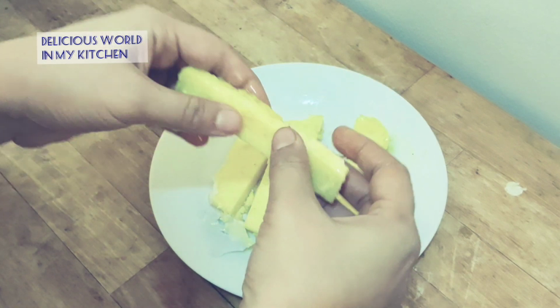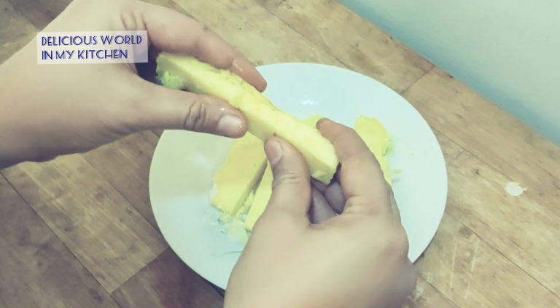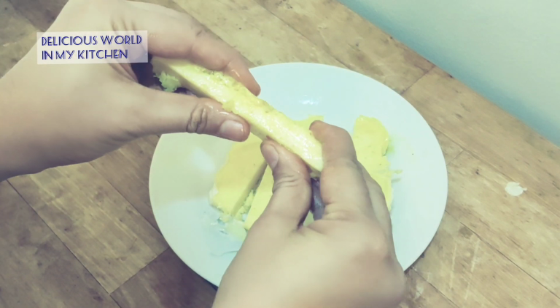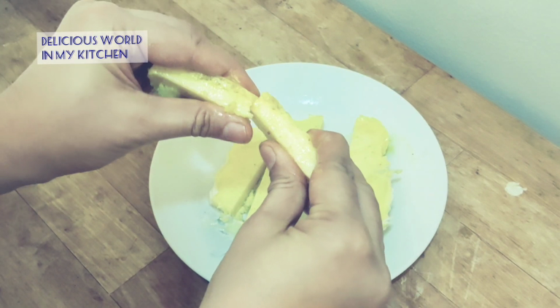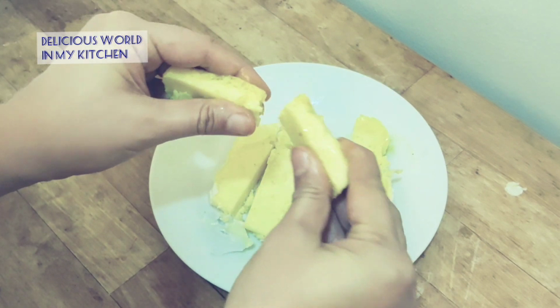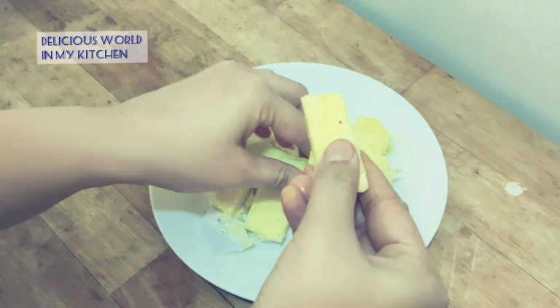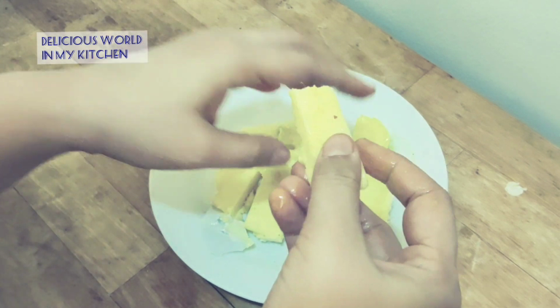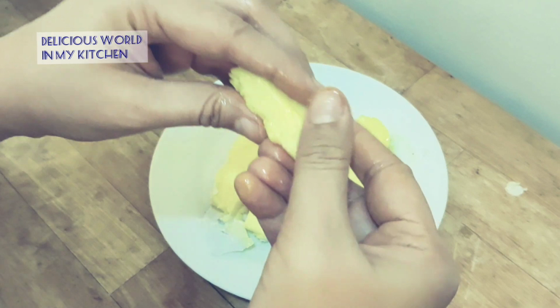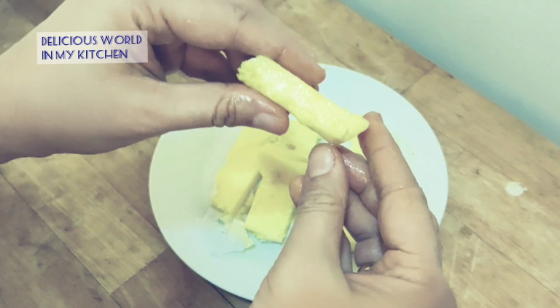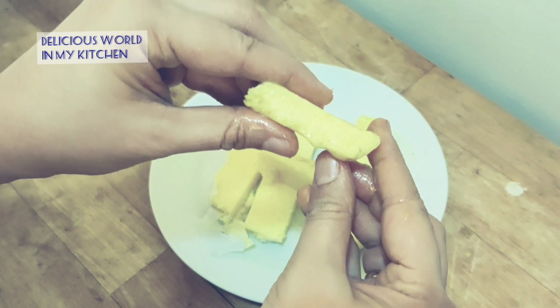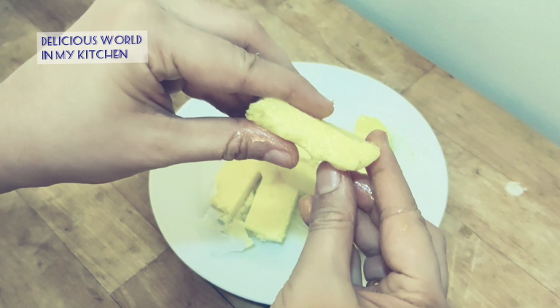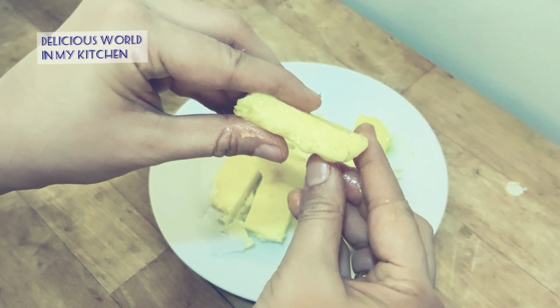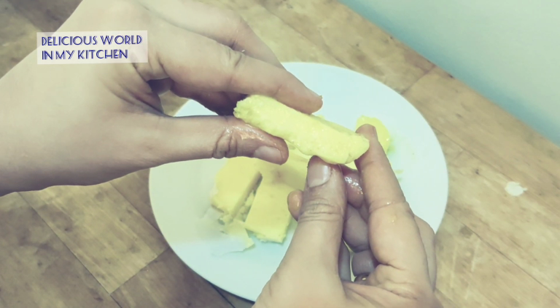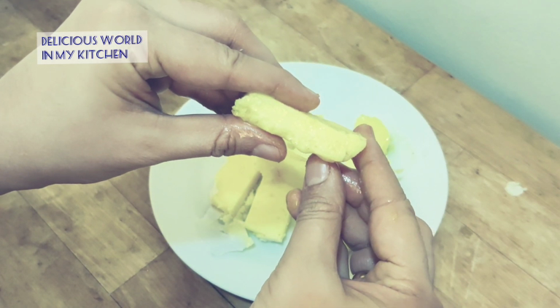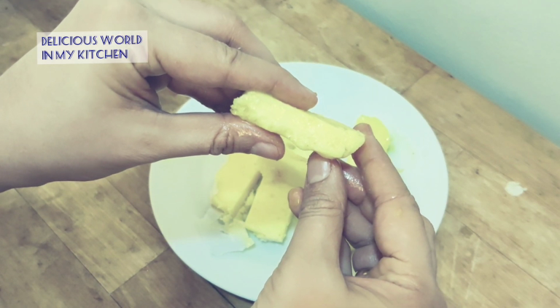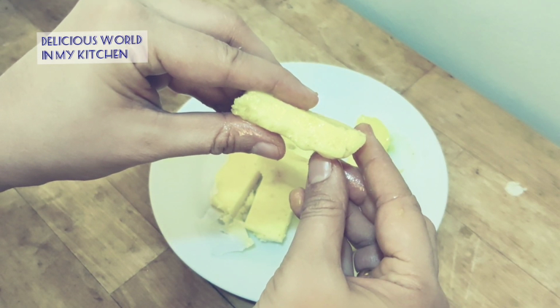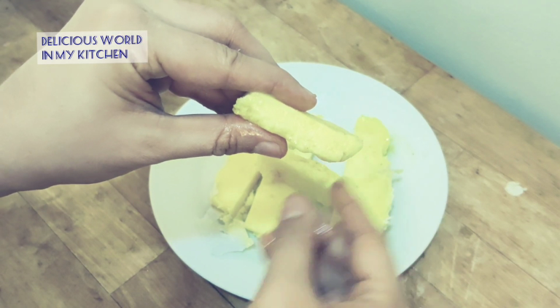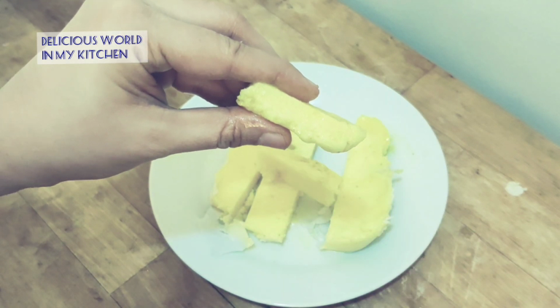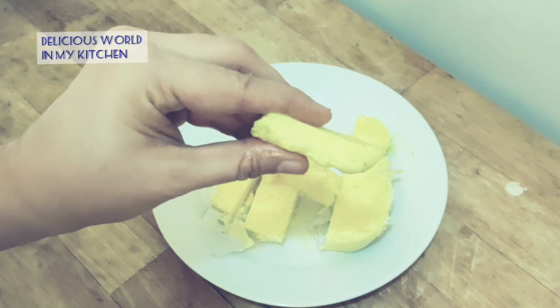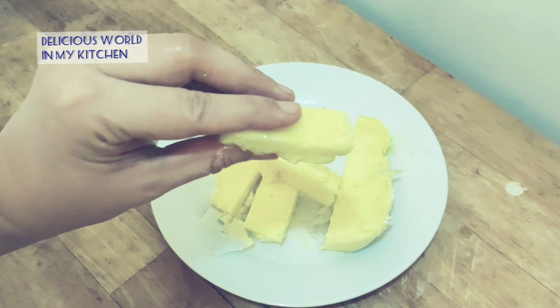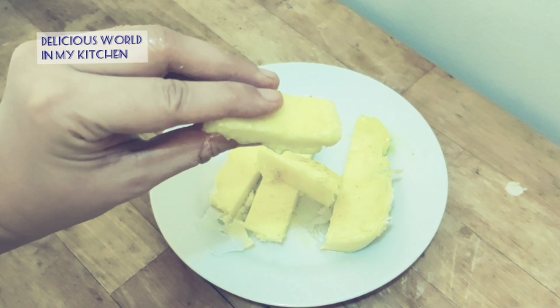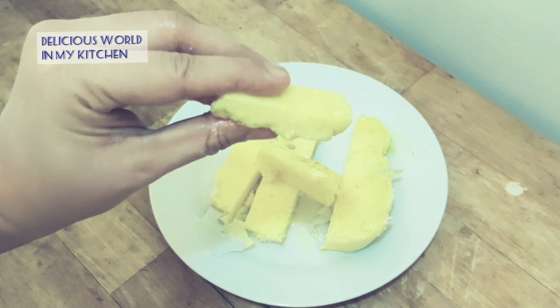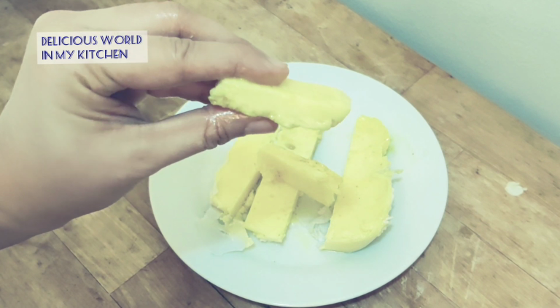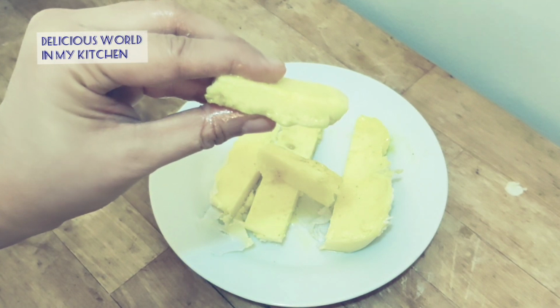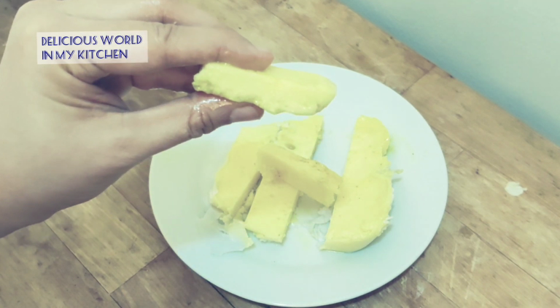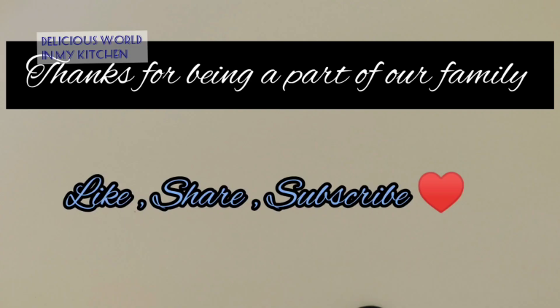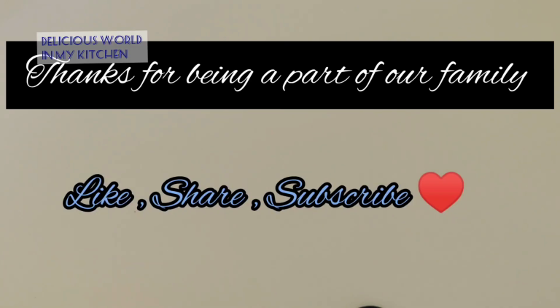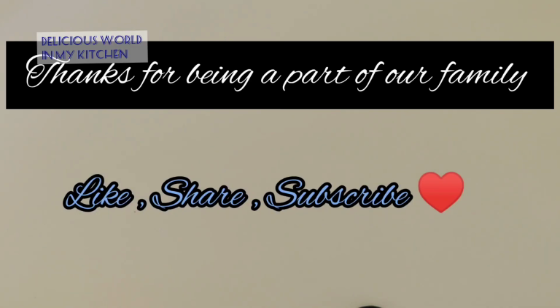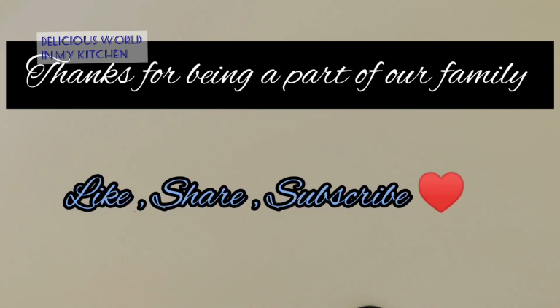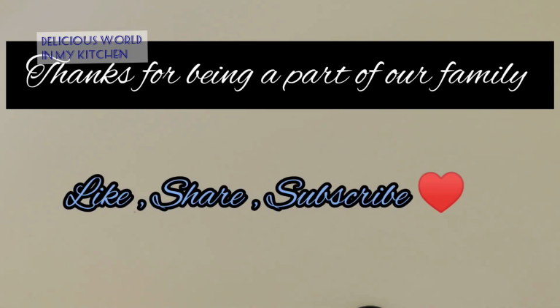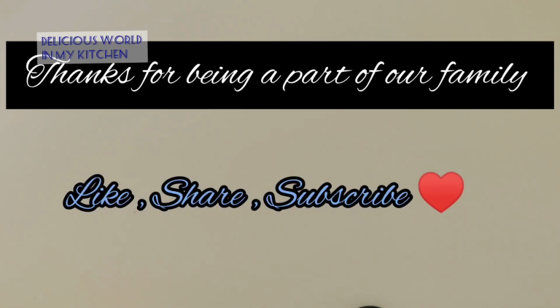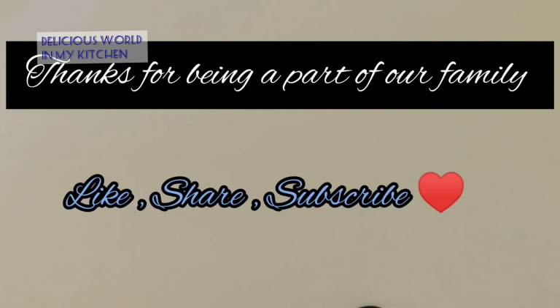If you like the video, please do try the recipe. If you have any feedback you can tell me in the comment section. If you like this recipe, please like, share, and subscribe to my channel.